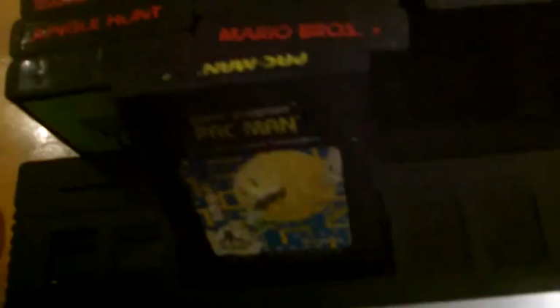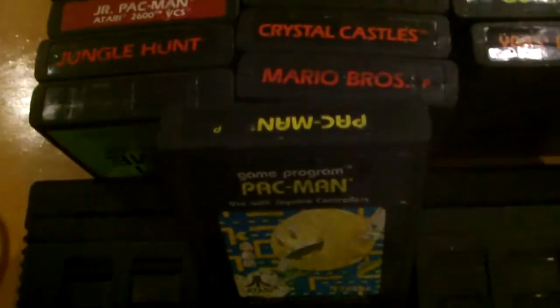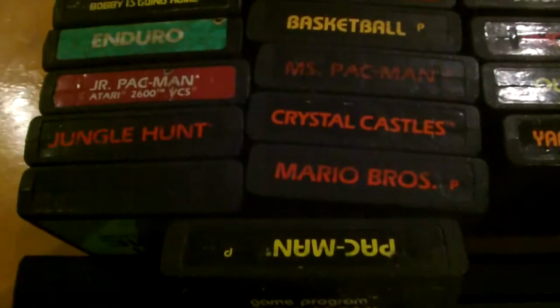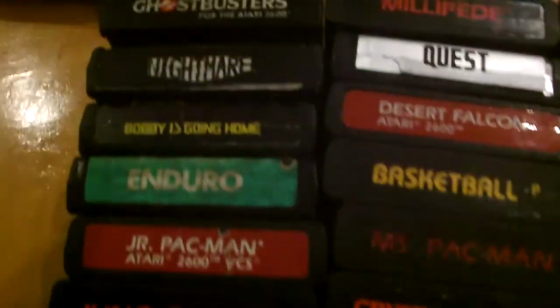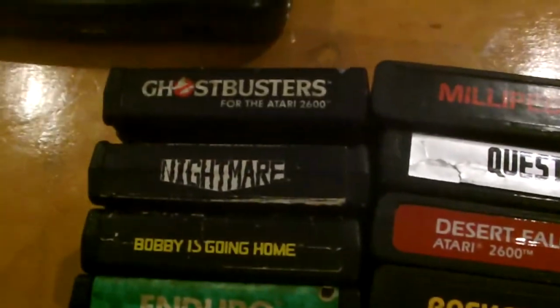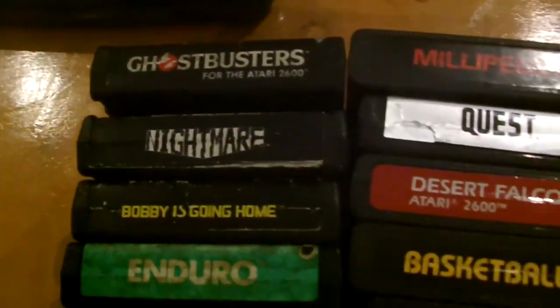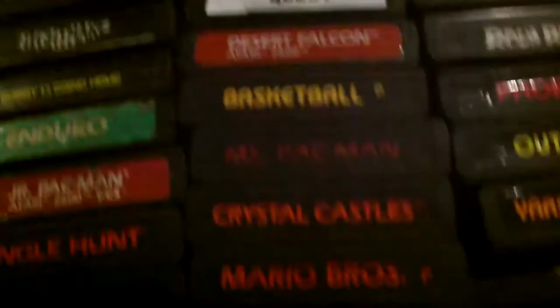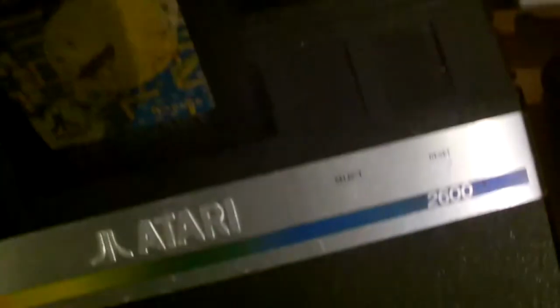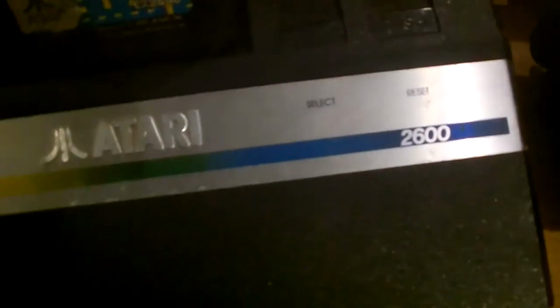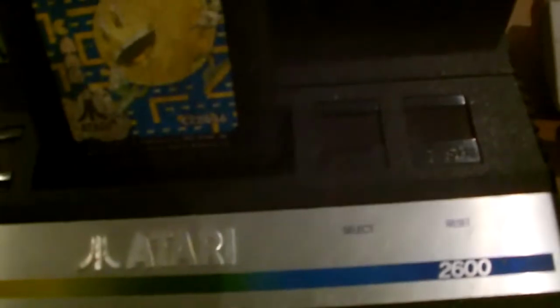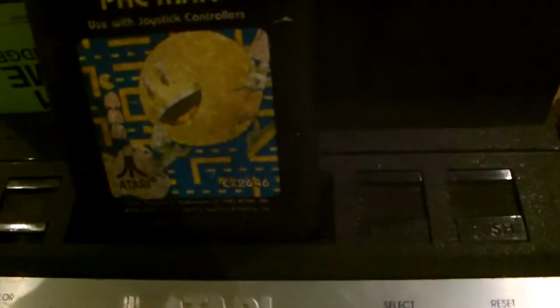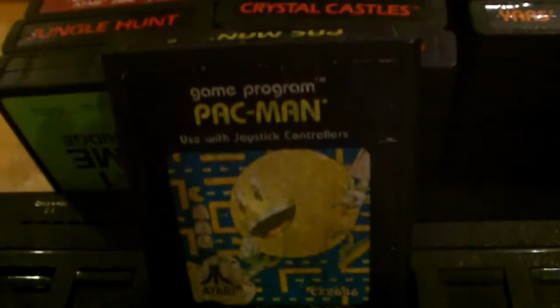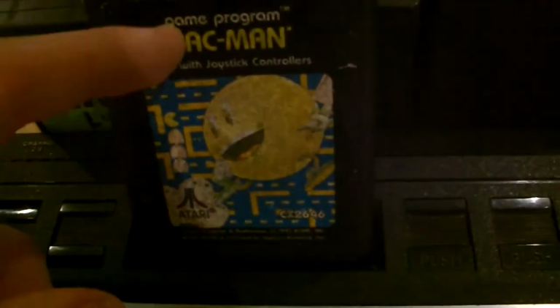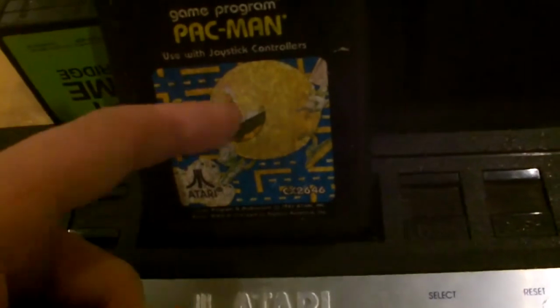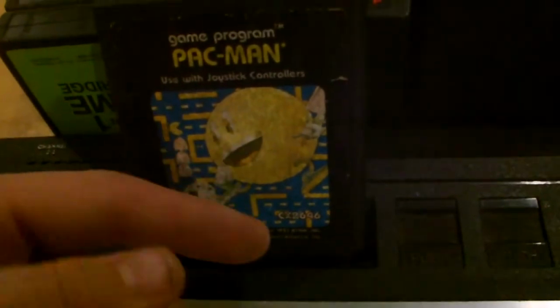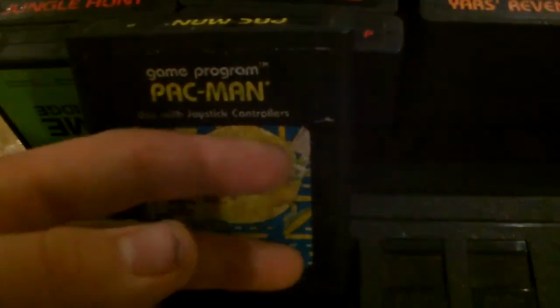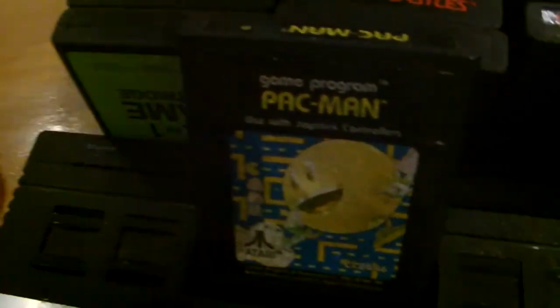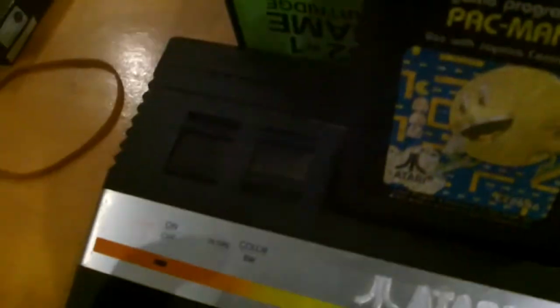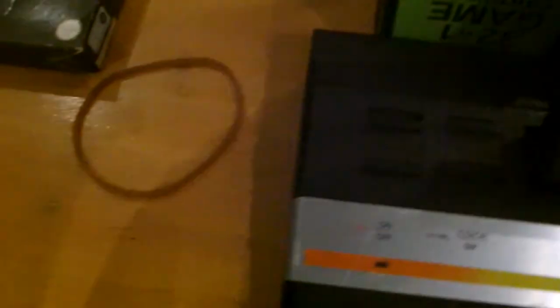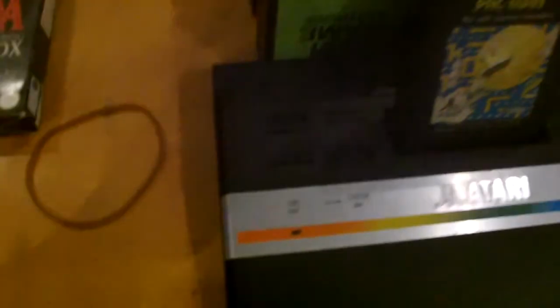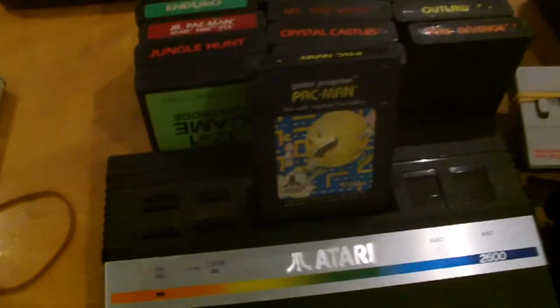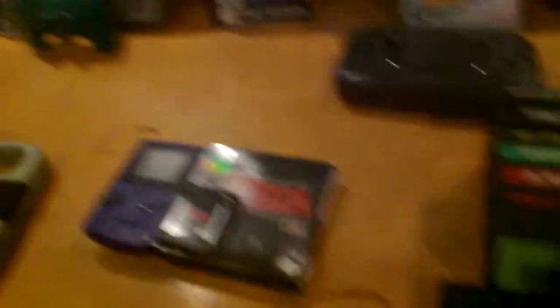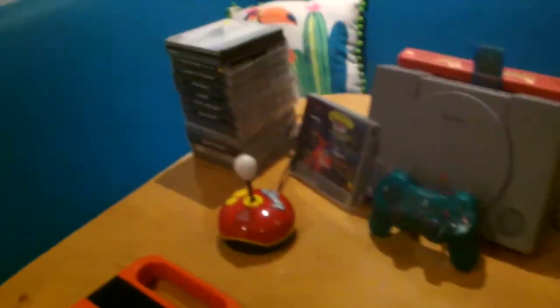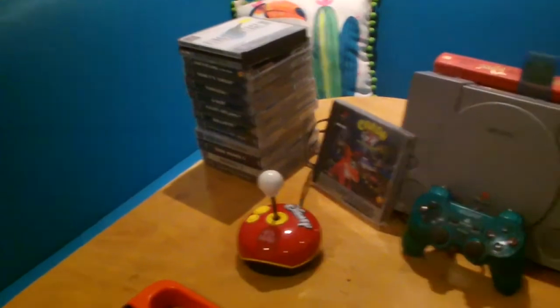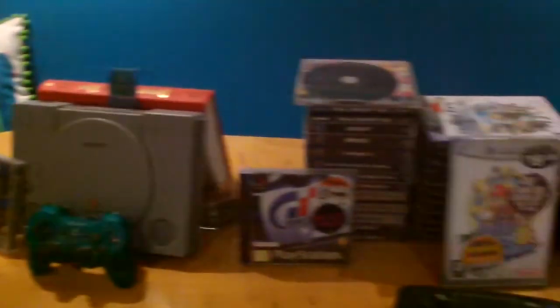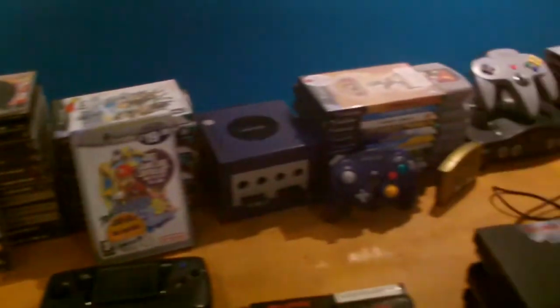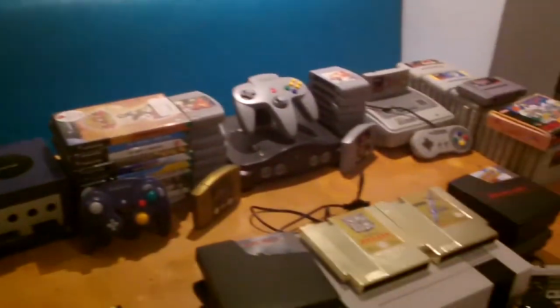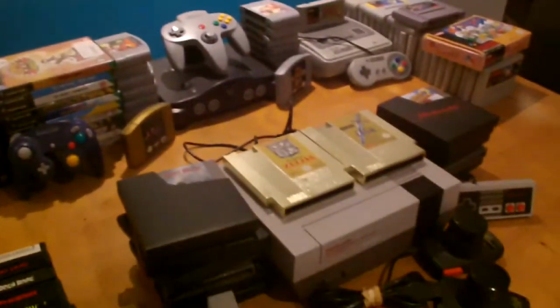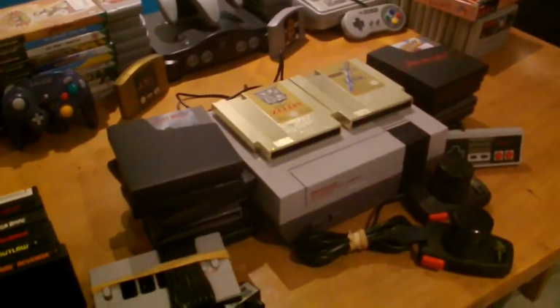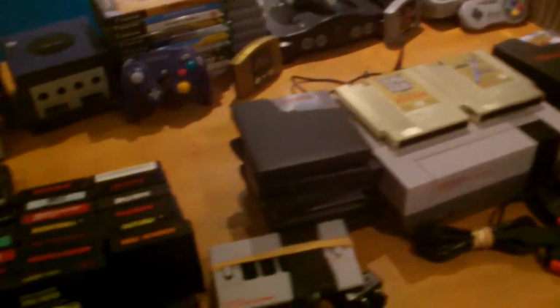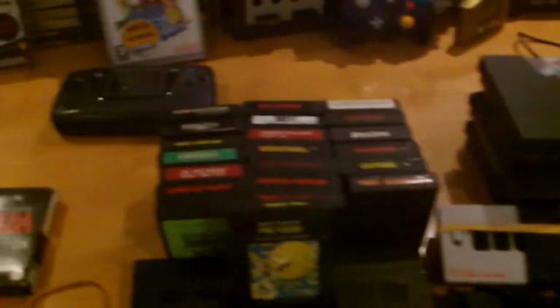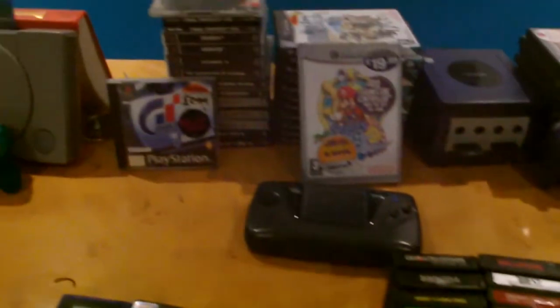And yeah, these are the games. We've got the Ghostbusters game, Pac-Man. This actually just came off, so I had to glue it back on. Quite amazing how many things my mum's collected over the years. It's amazing.